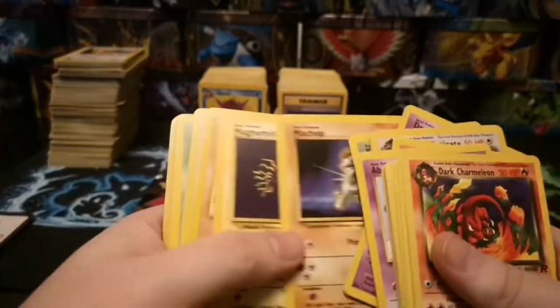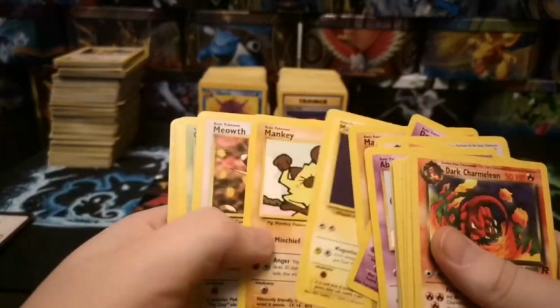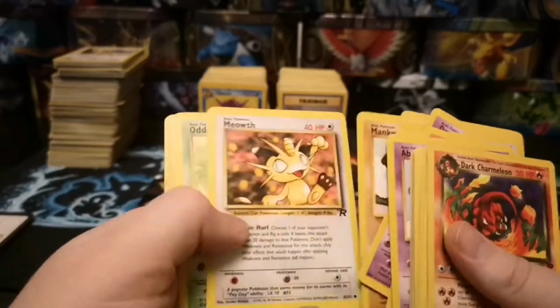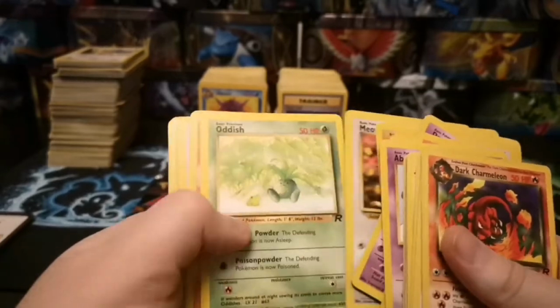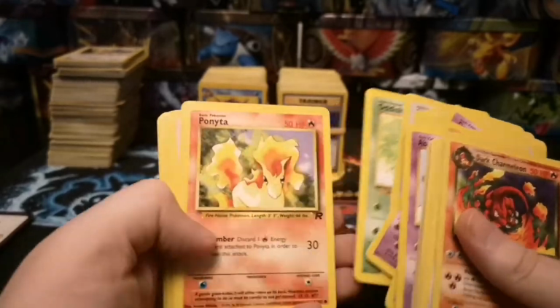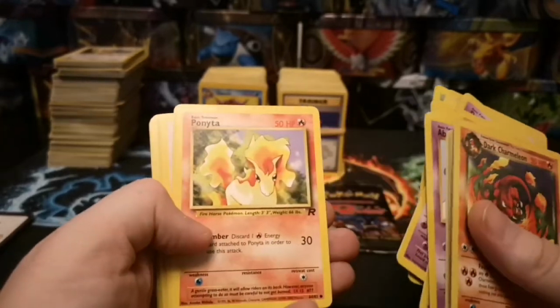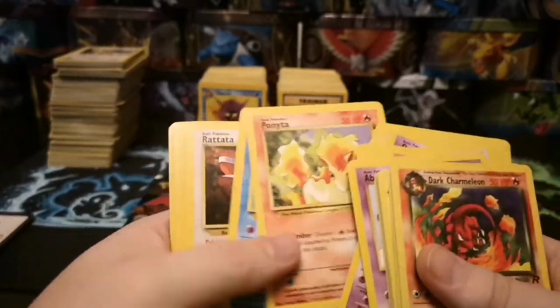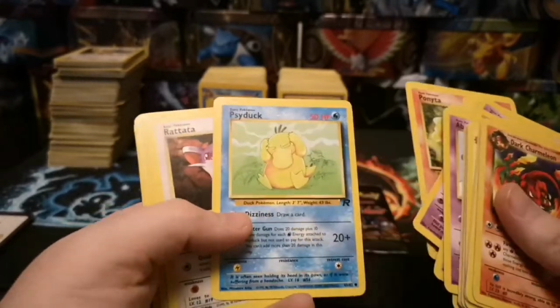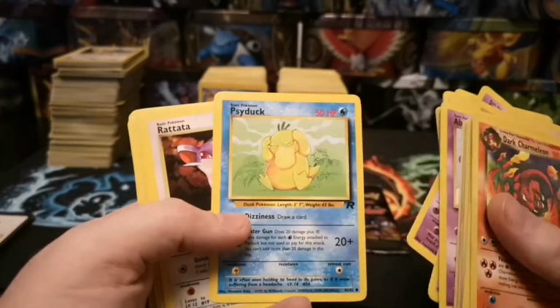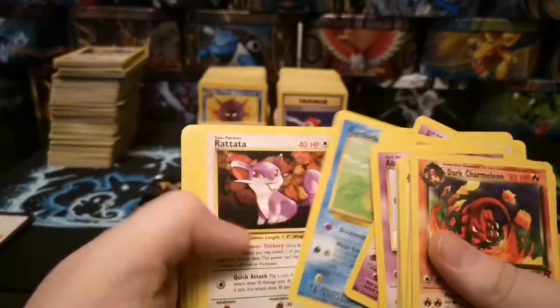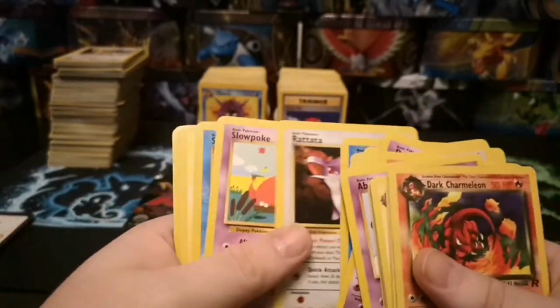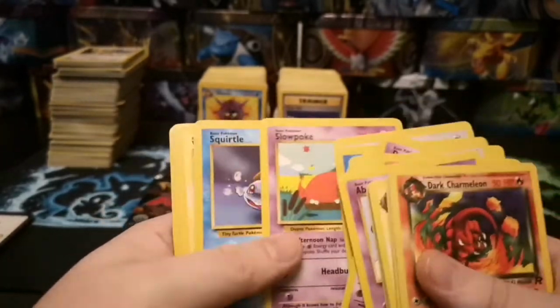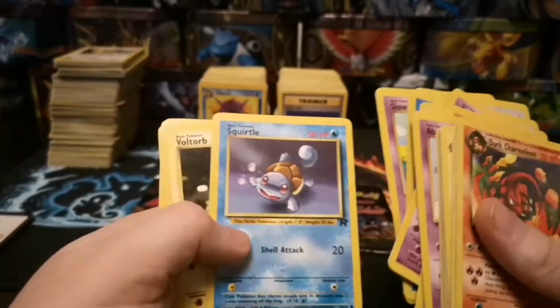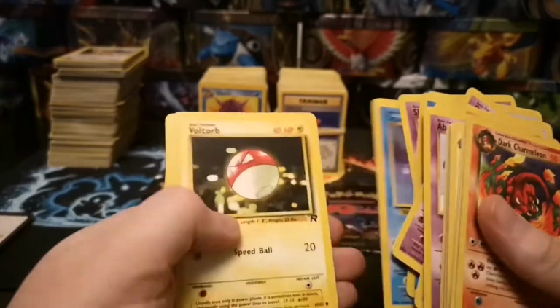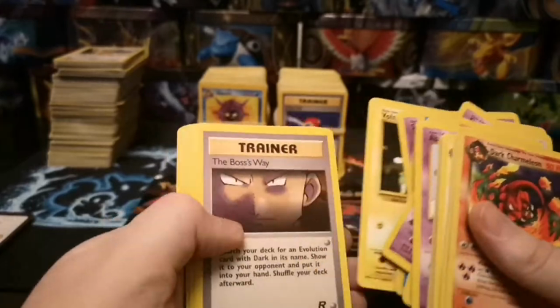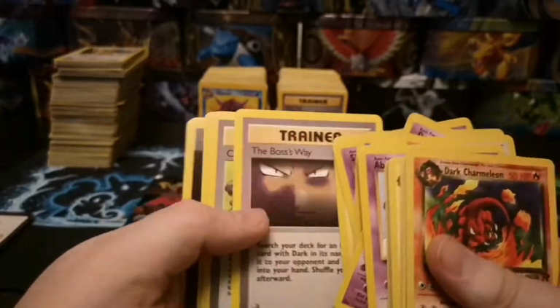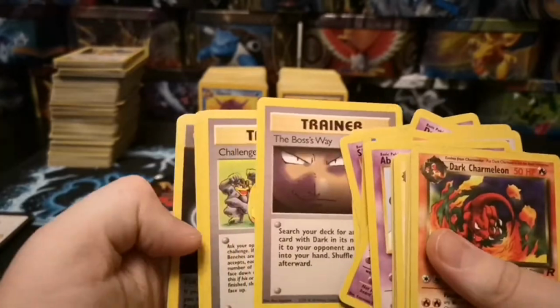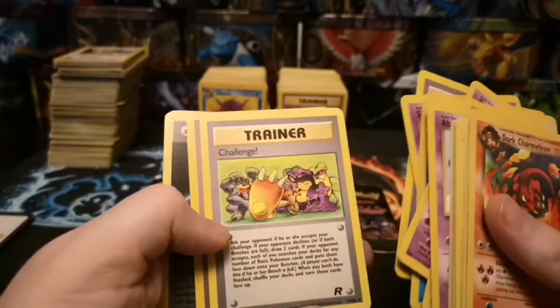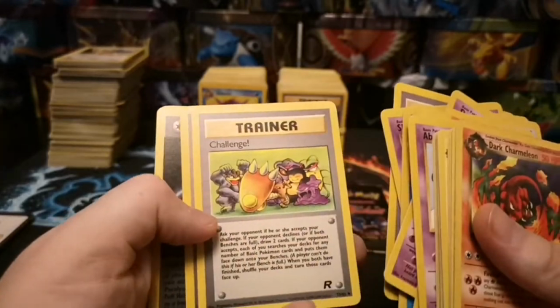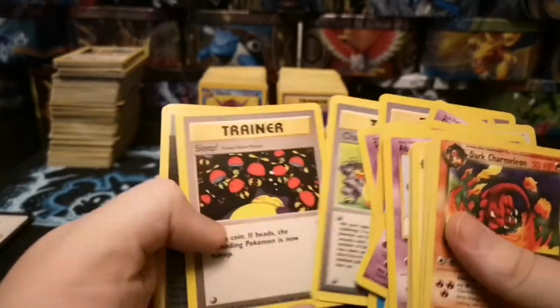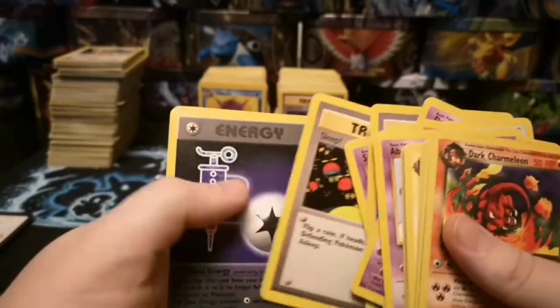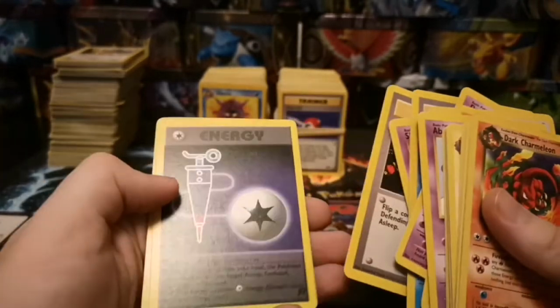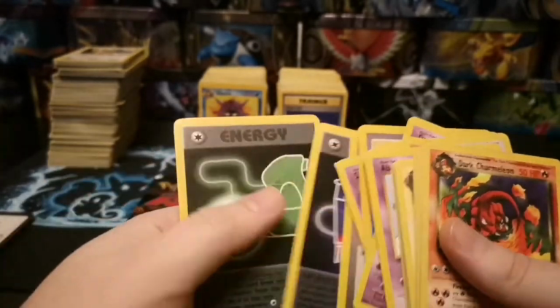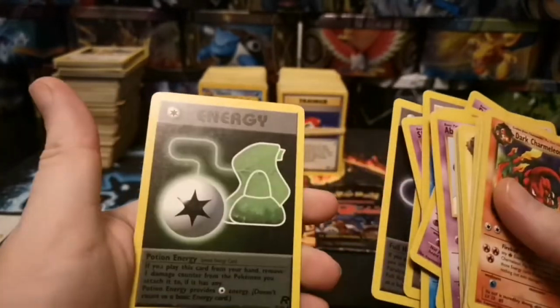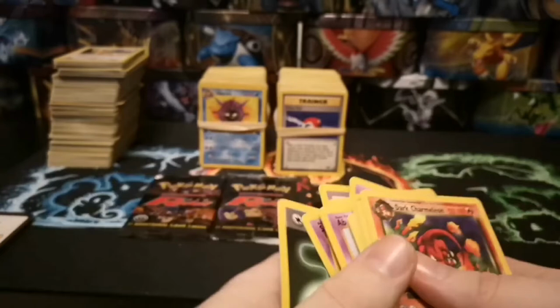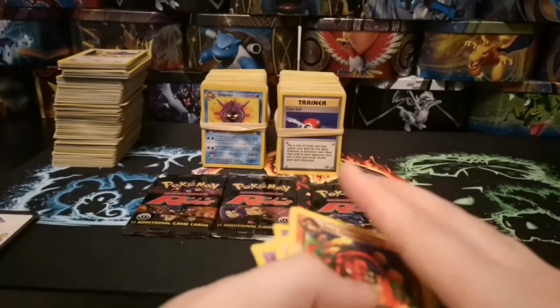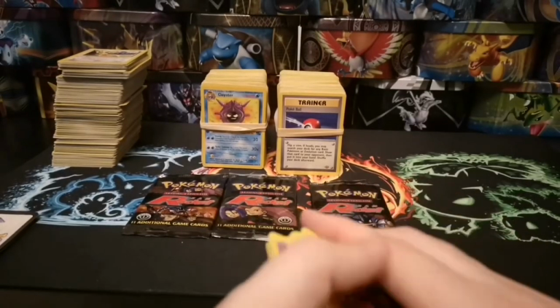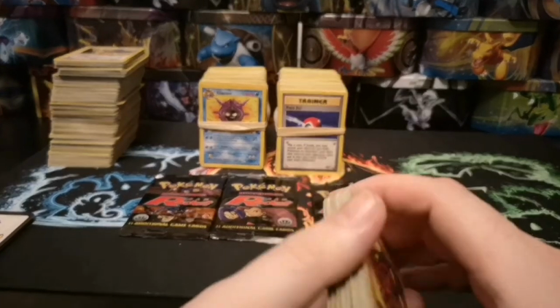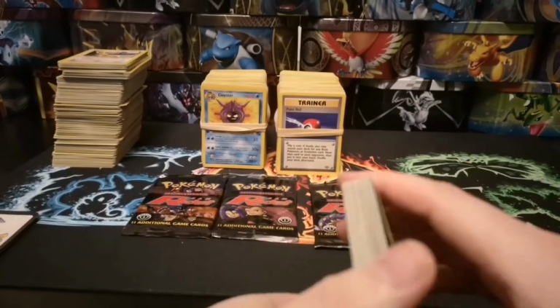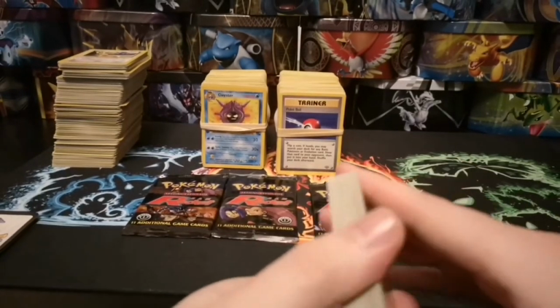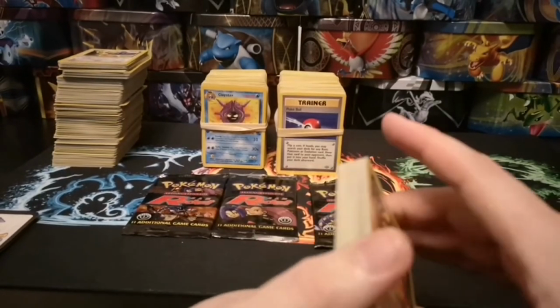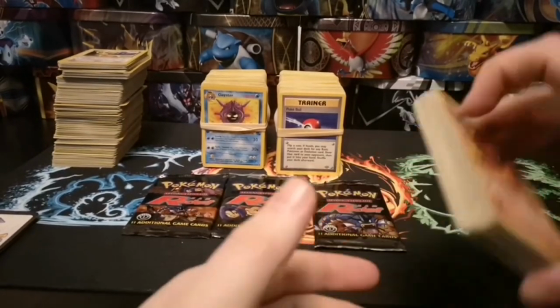Coffin, Diglett, Dratini, Ekans. If you know who I'm talking about, guys, please drop a comment below because I can see it's going to eat away at me and I'll probably have to look it up. Then there's a Challenge, Full Heal, a Potion, and some Energy. So as promised let's have a look at one of those packs.